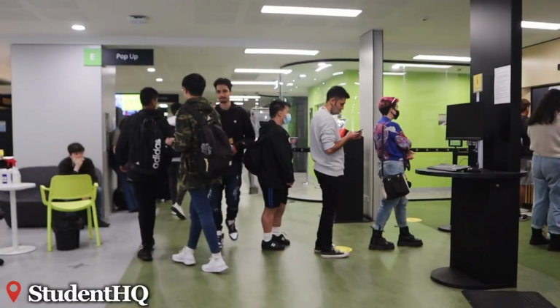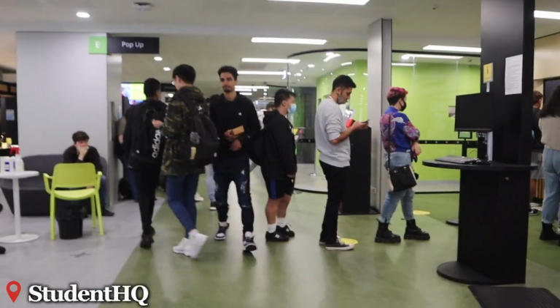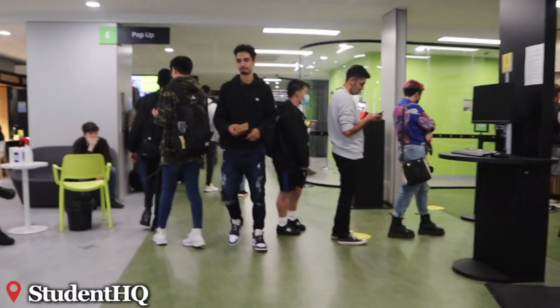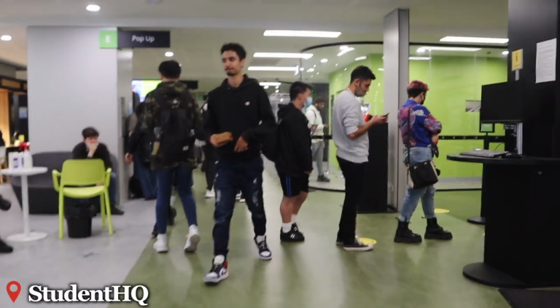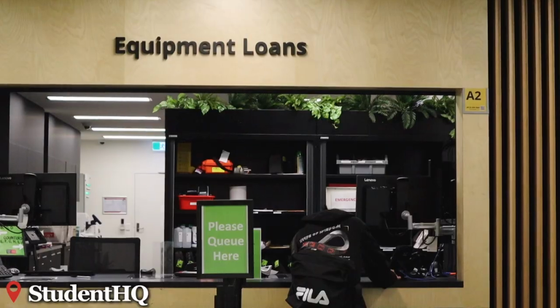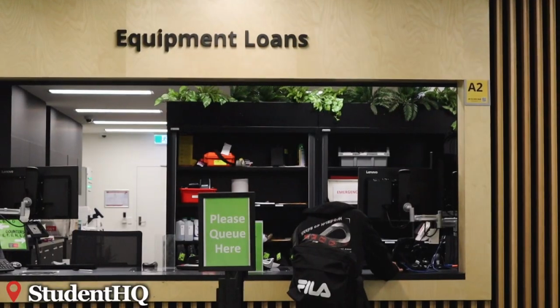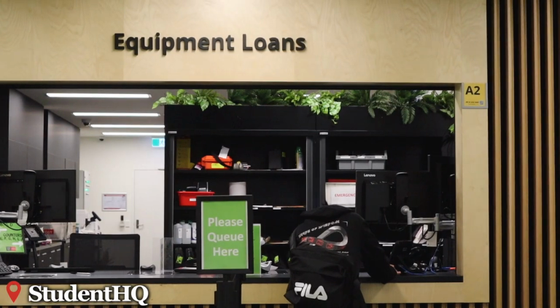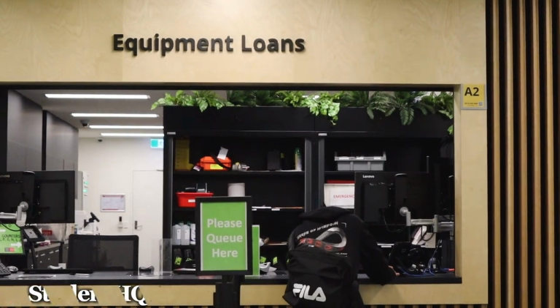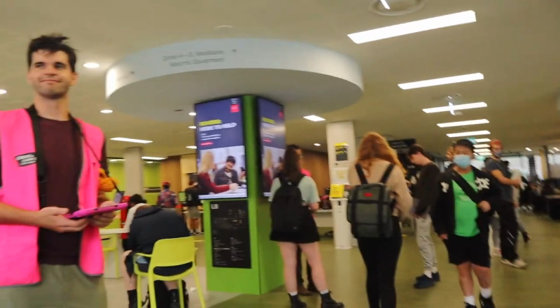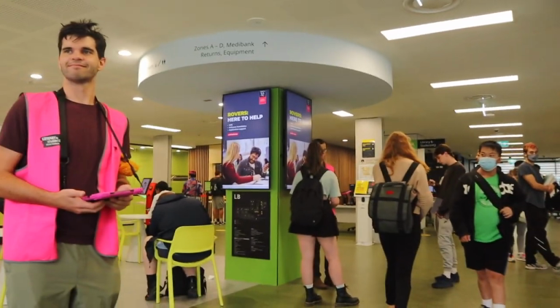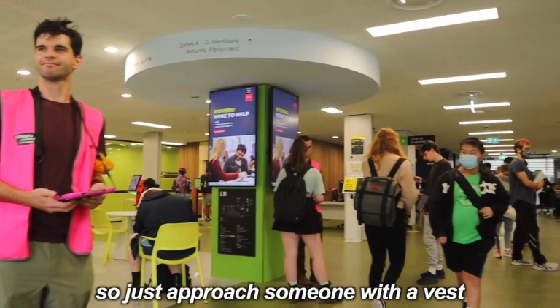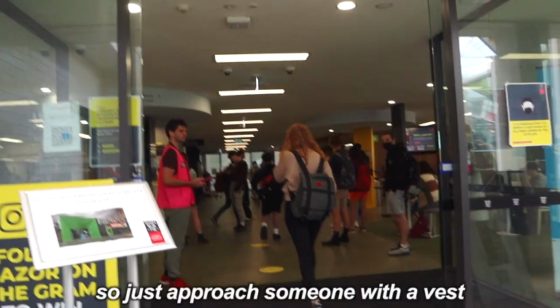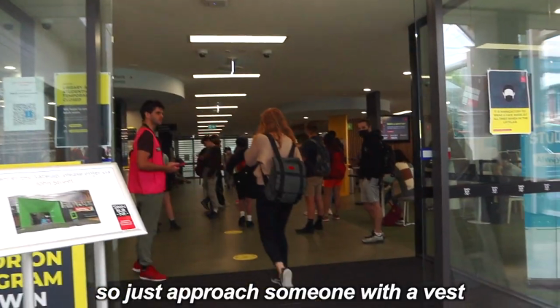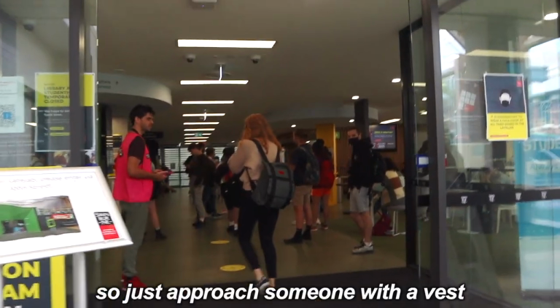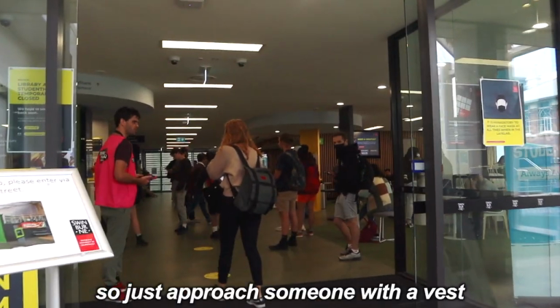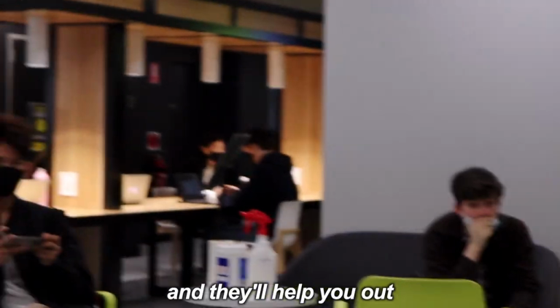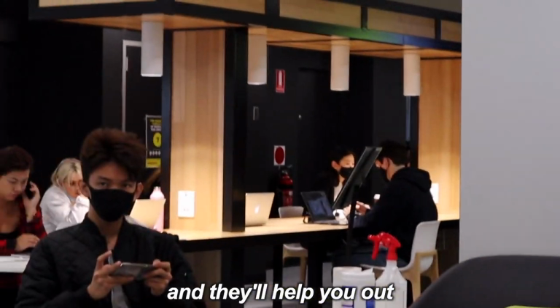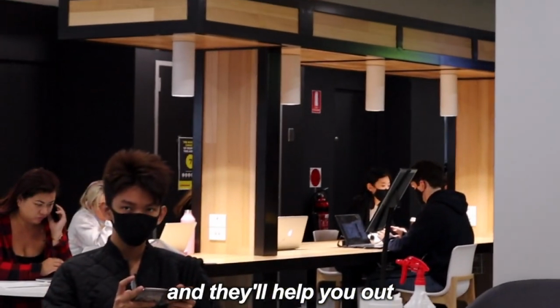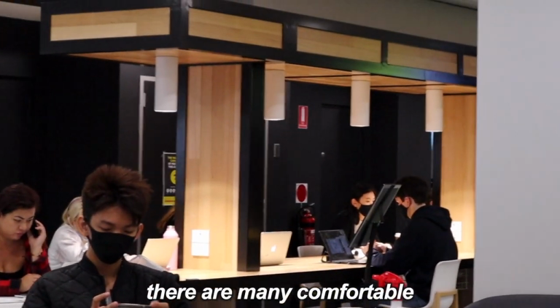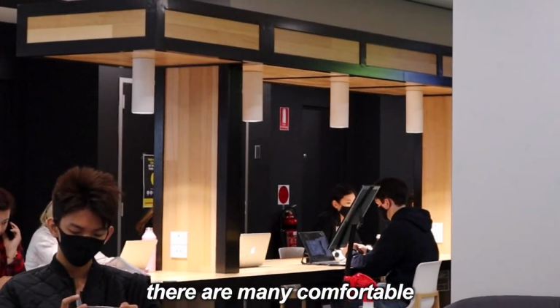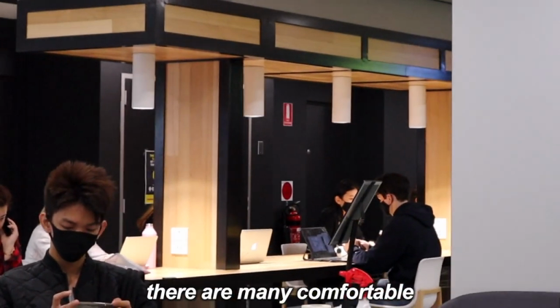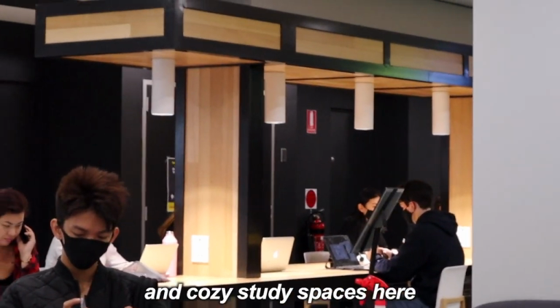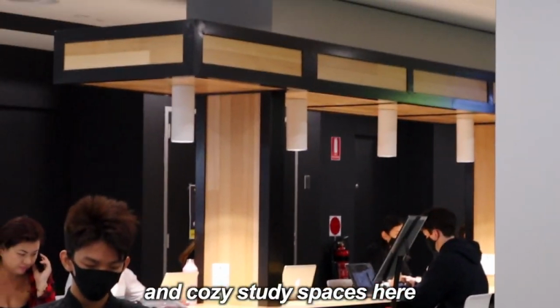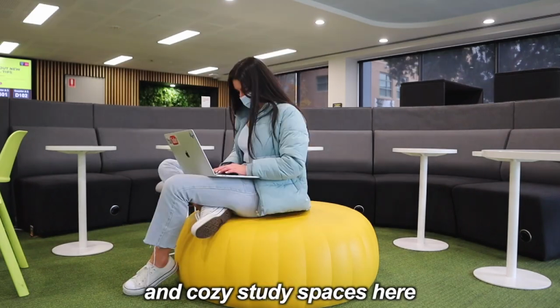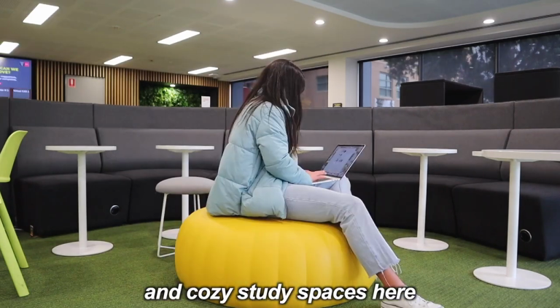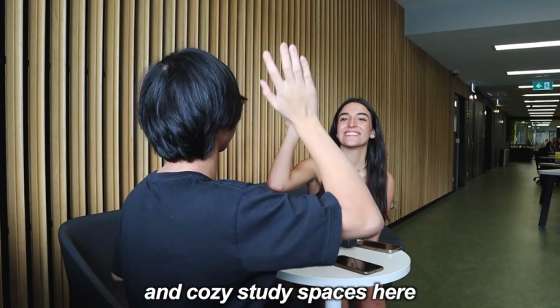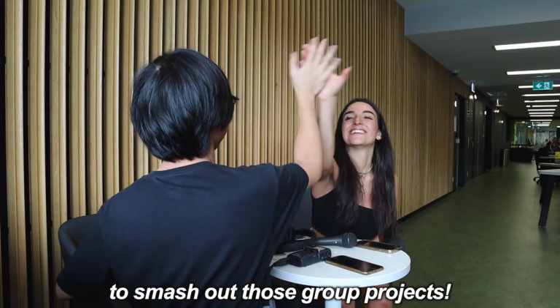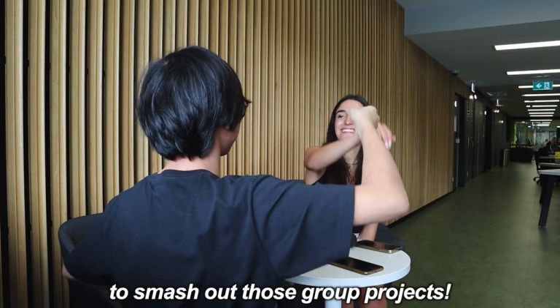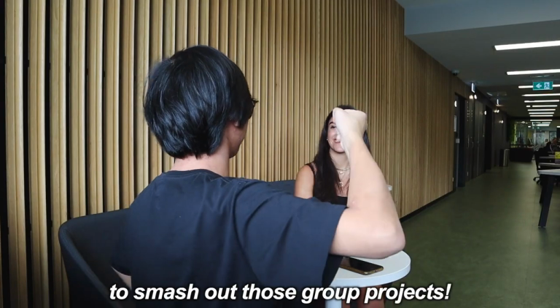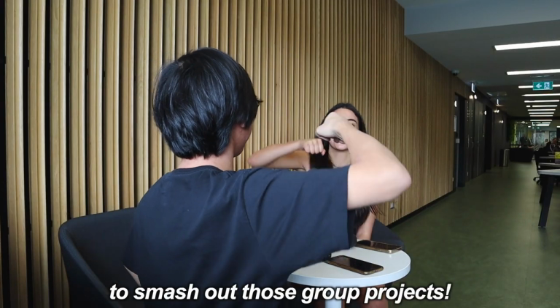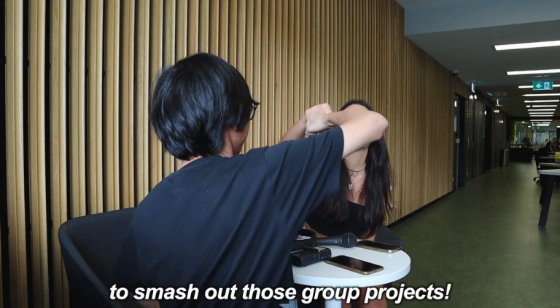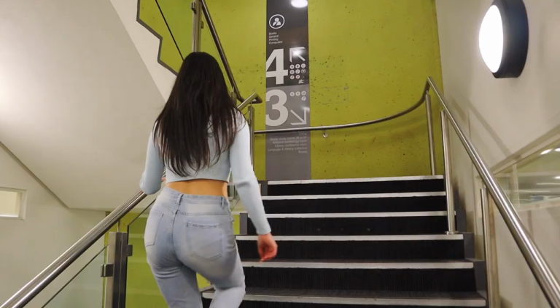Next is the Student HQ where you can get help with anything you need. Just approach someone with a vest and they'll help you out. There are many comfortable and cosy study spaces here to smash out those group projects.